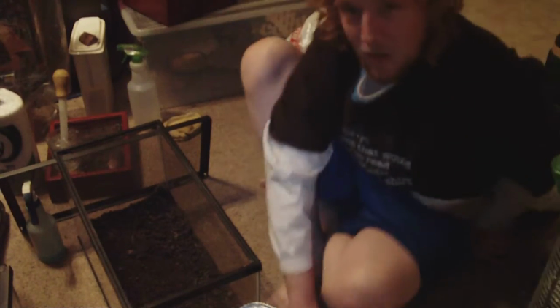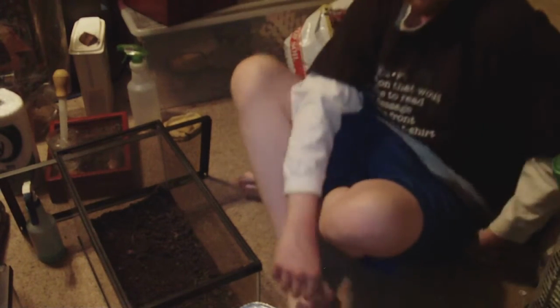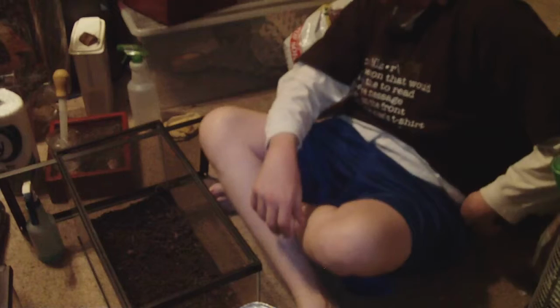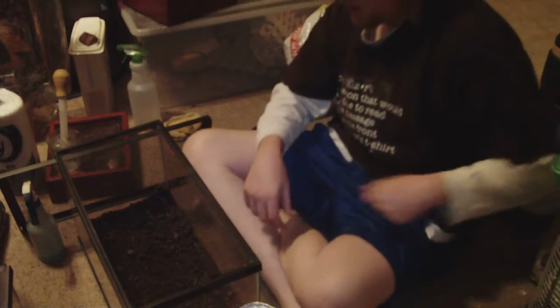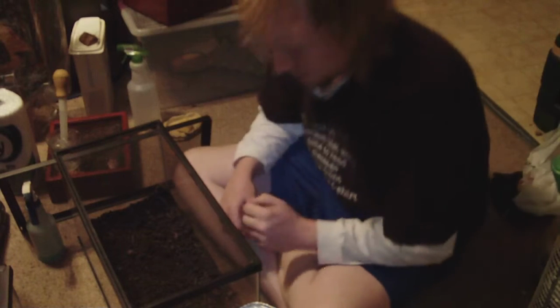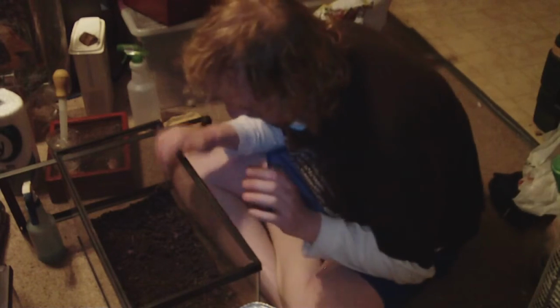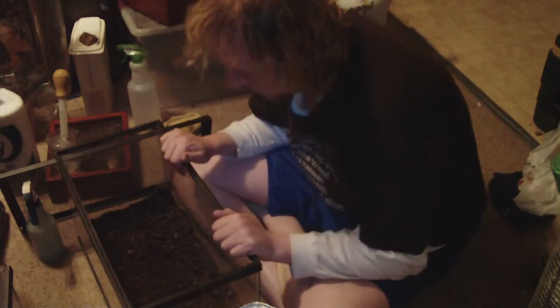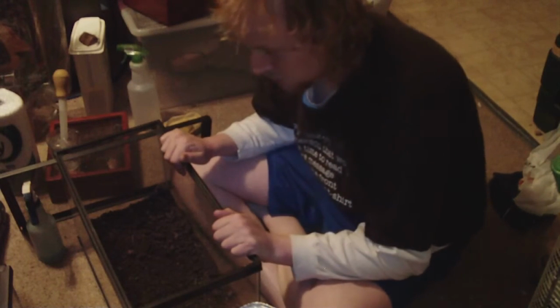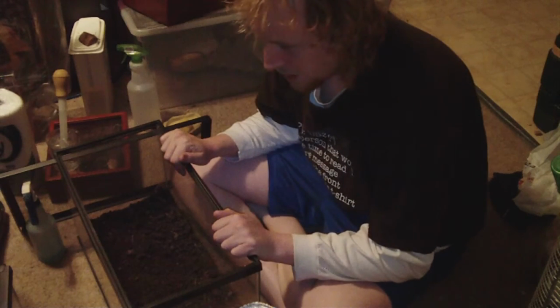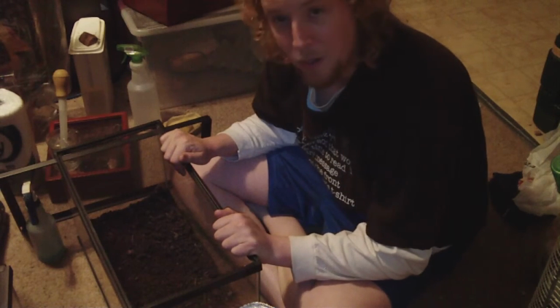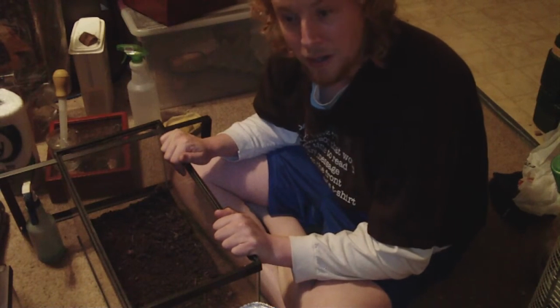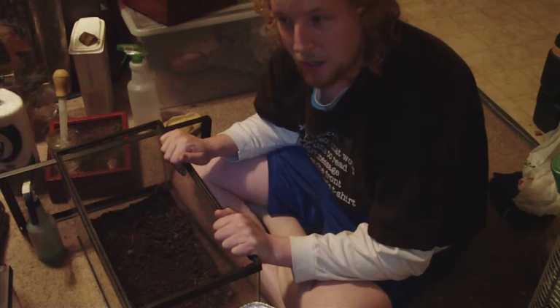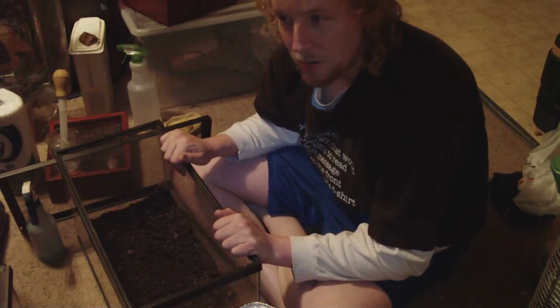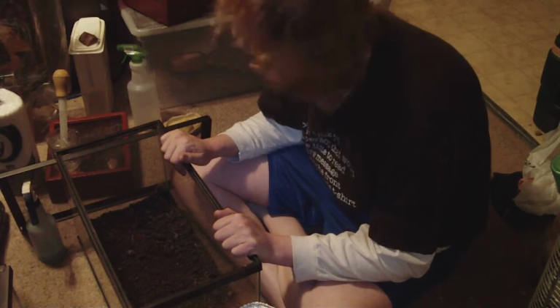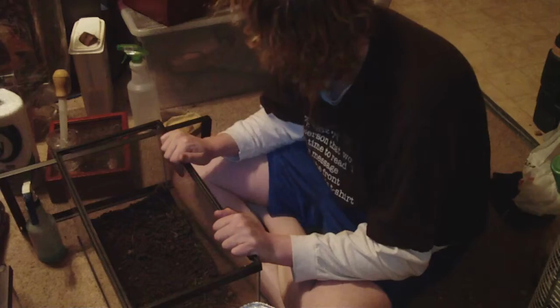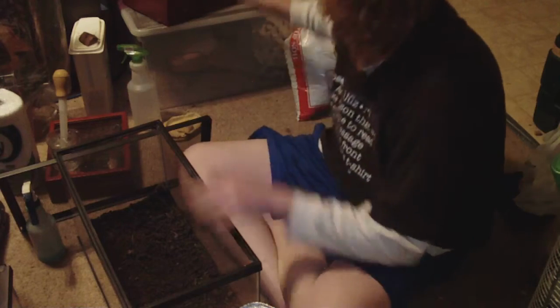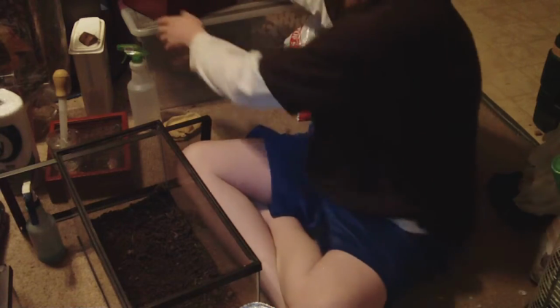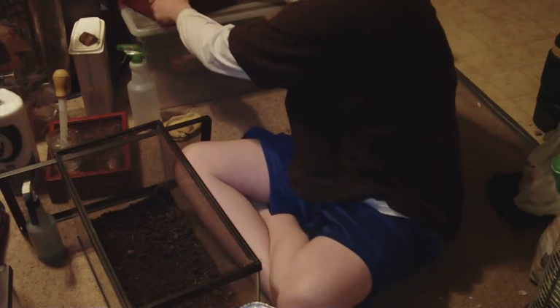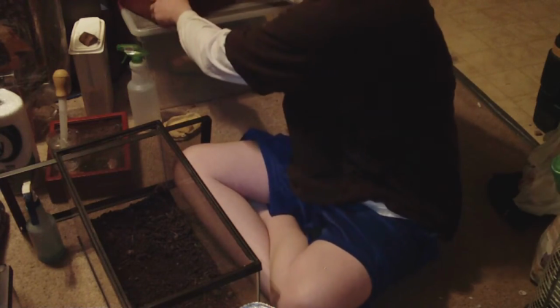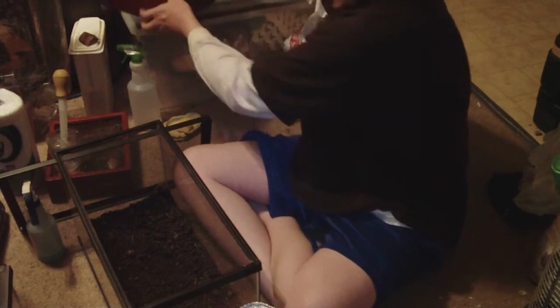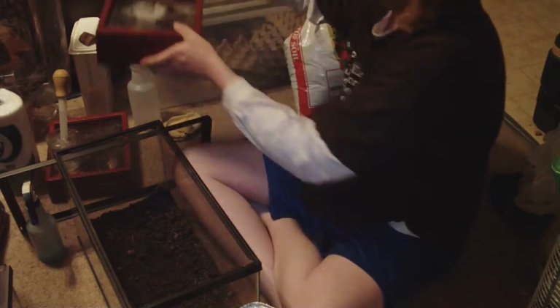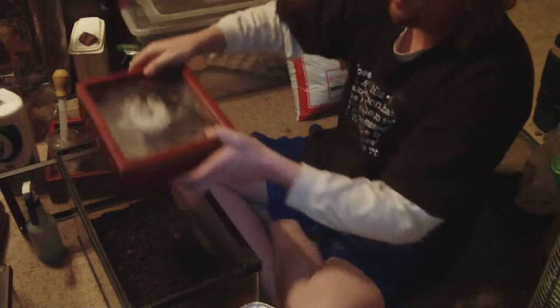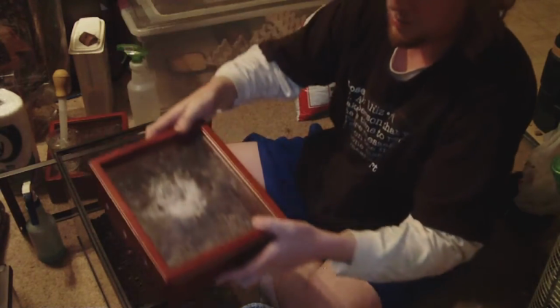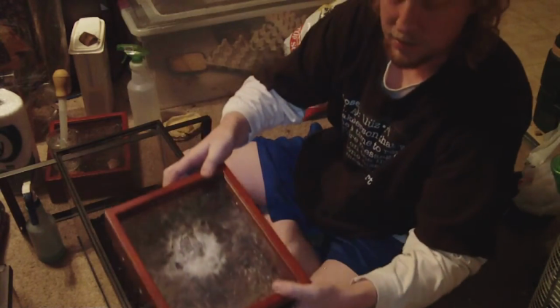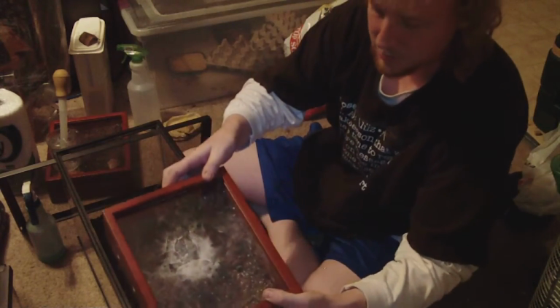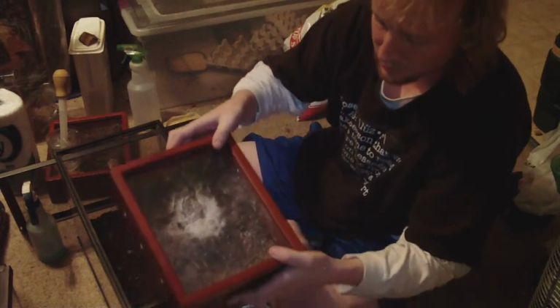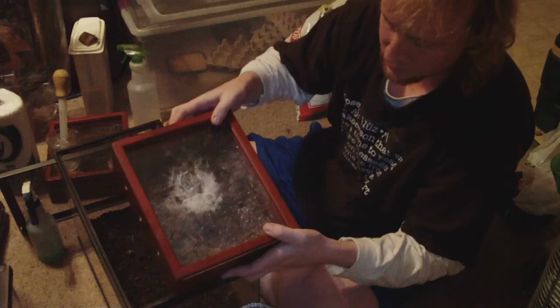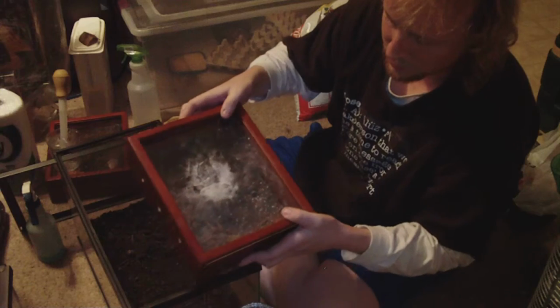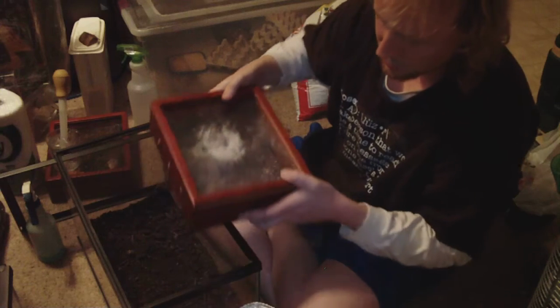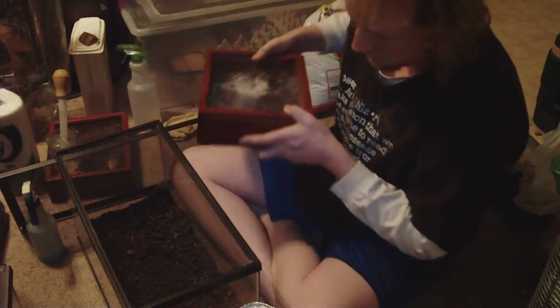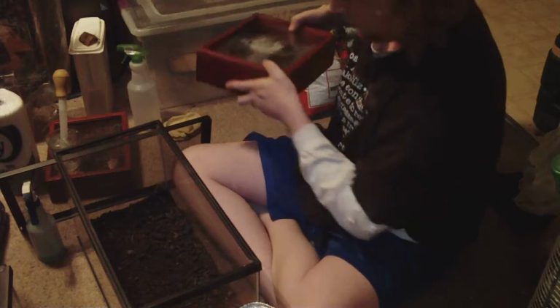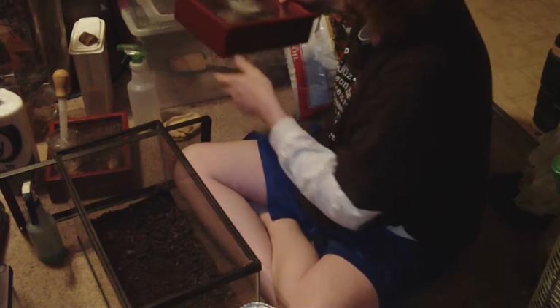All right, today I'm going to transport my Usumbara from the starter cage that I had it in — there she is, right there — into this 10-gallon tank.